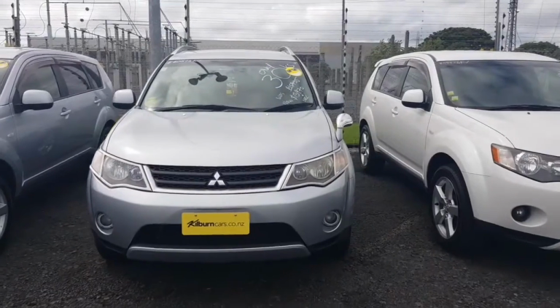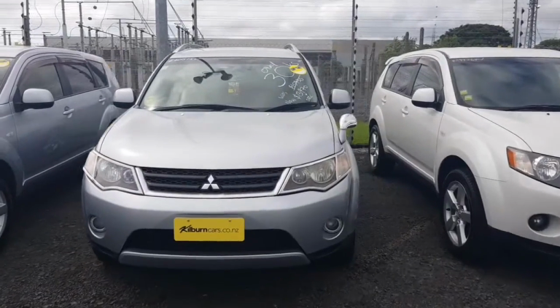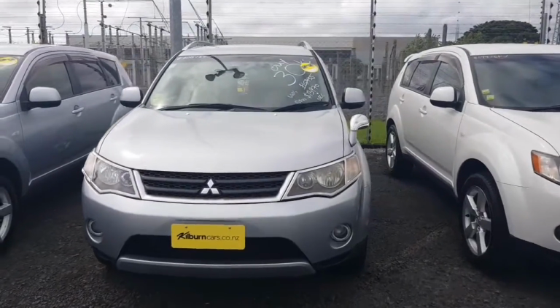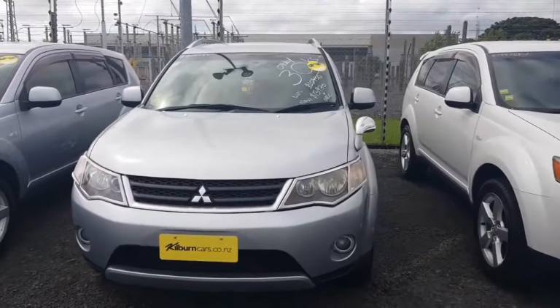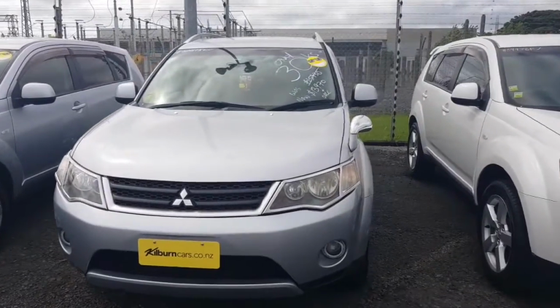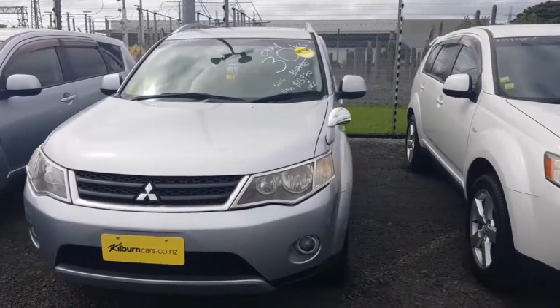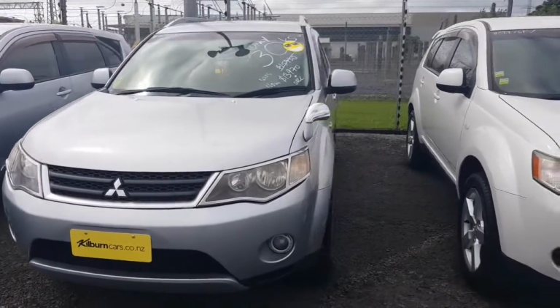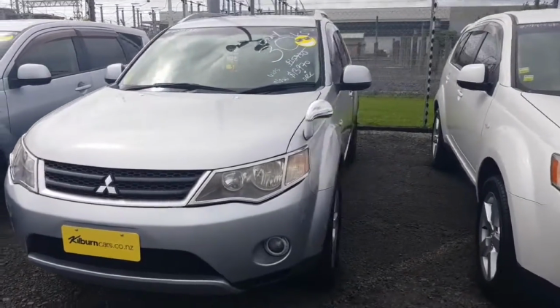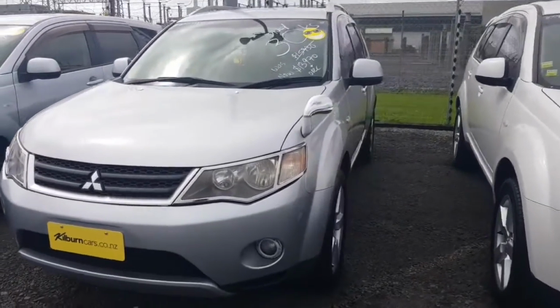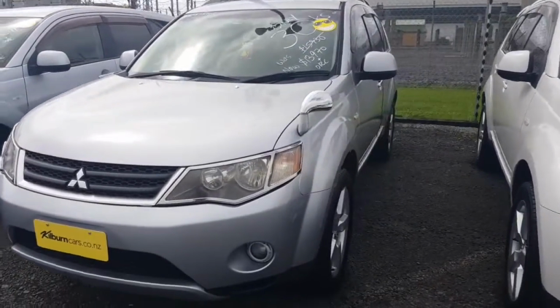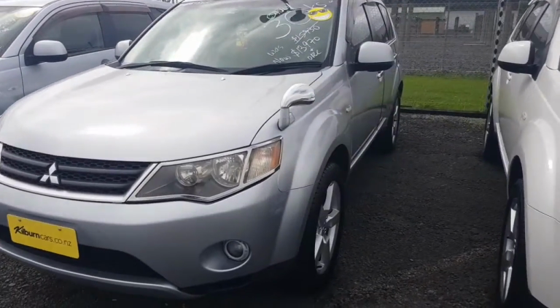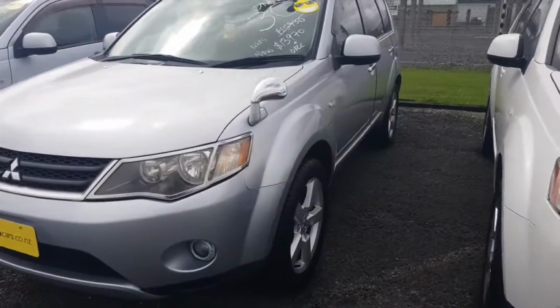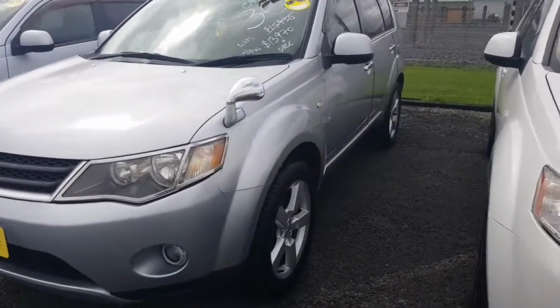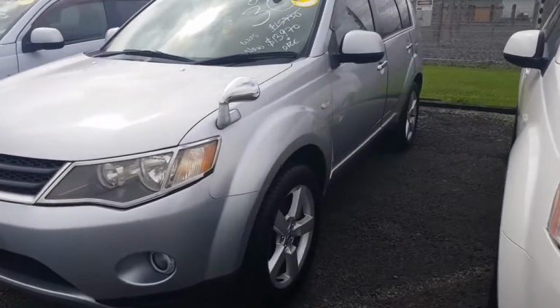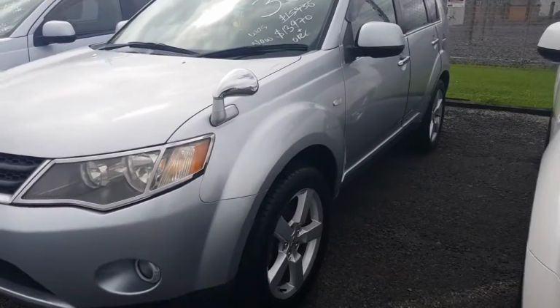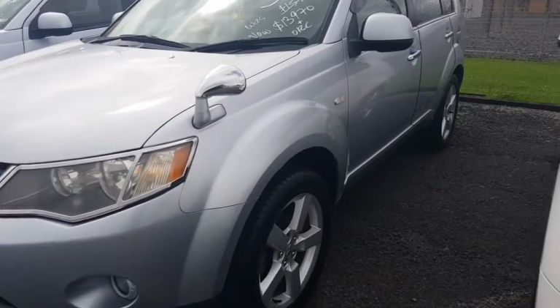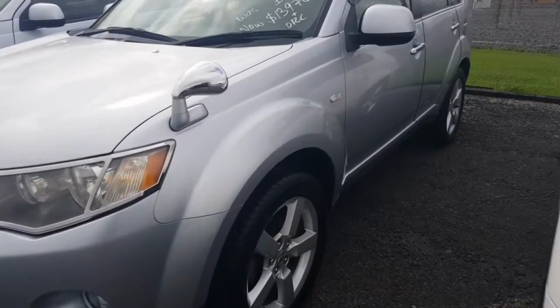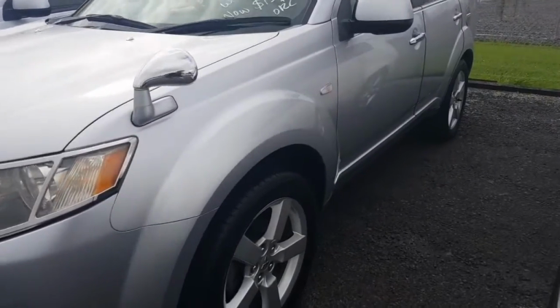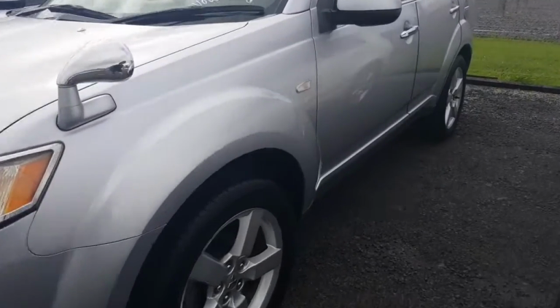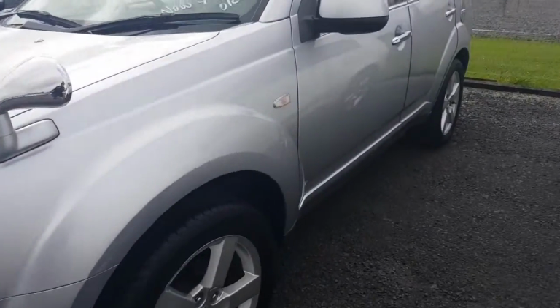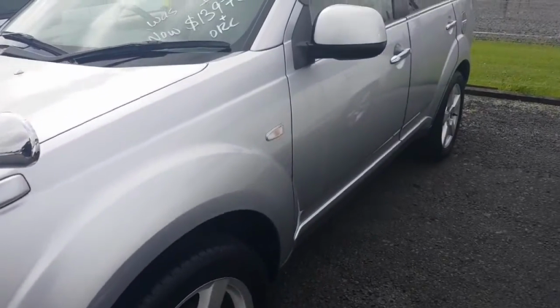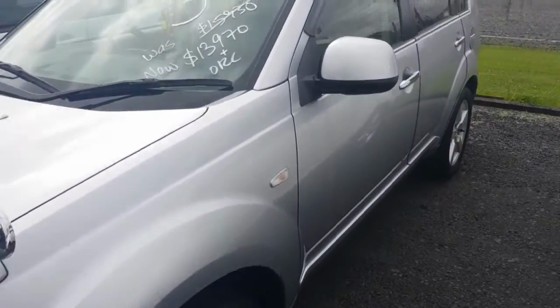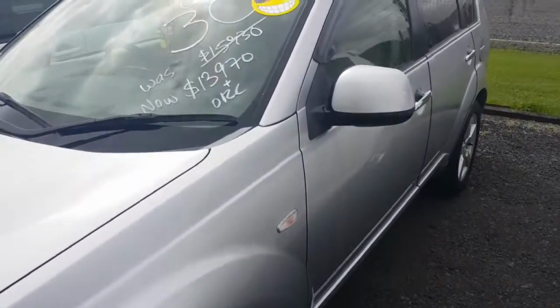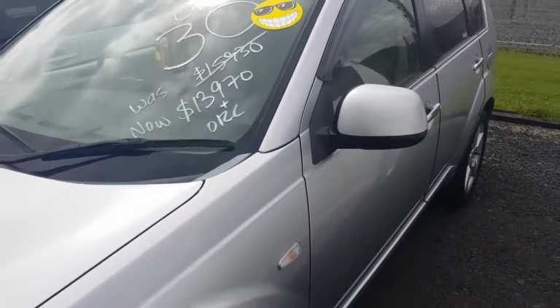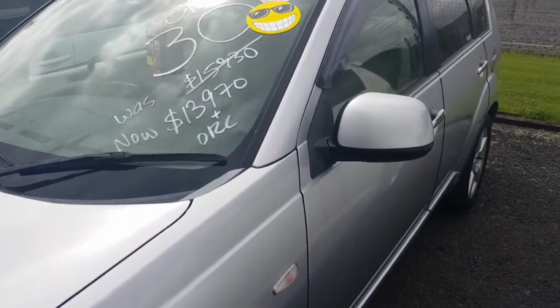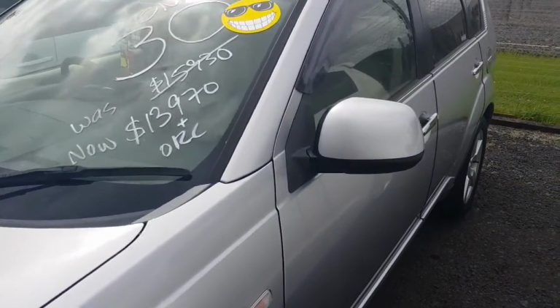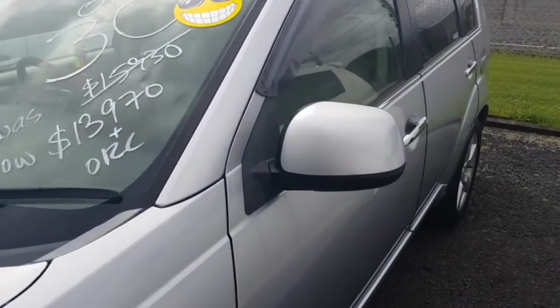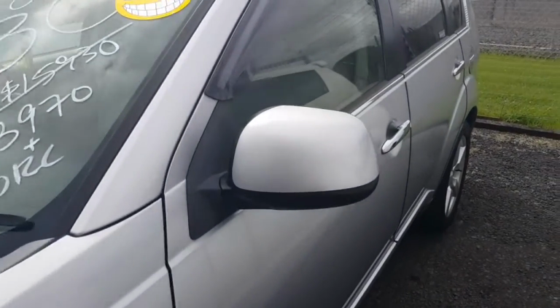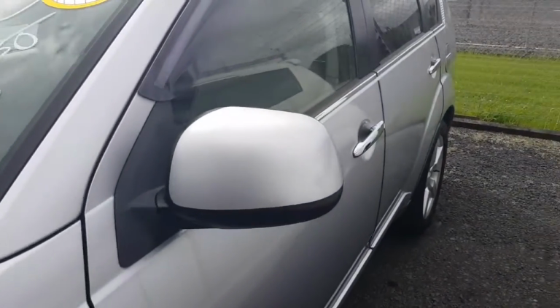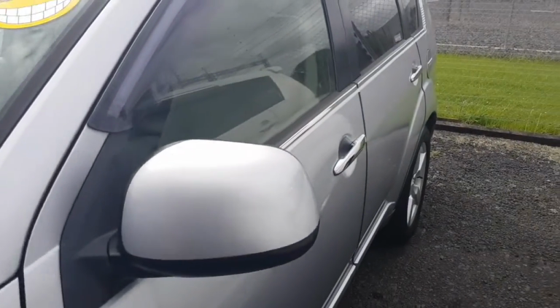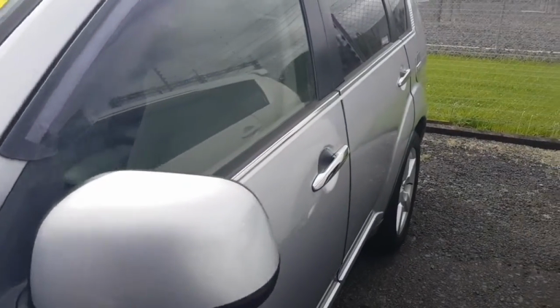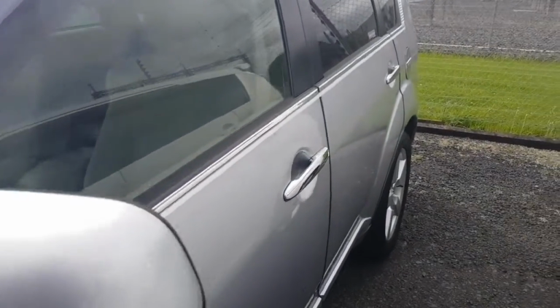As you'd expect, this one's really nice and tidy, real clean, great tyres, great price, great Ks.